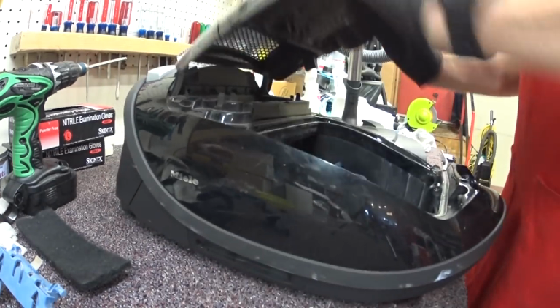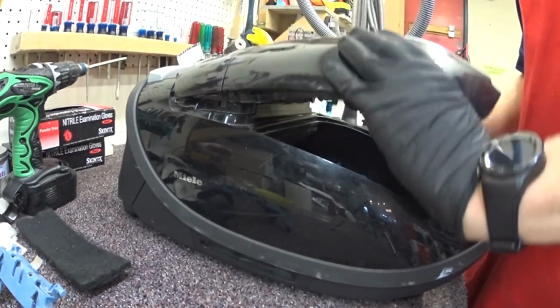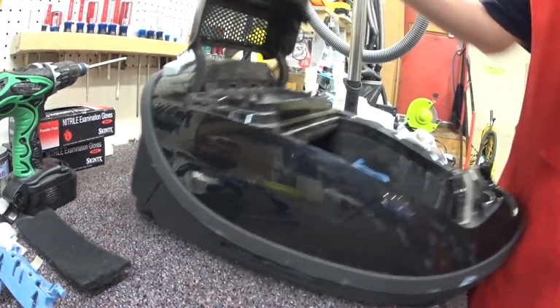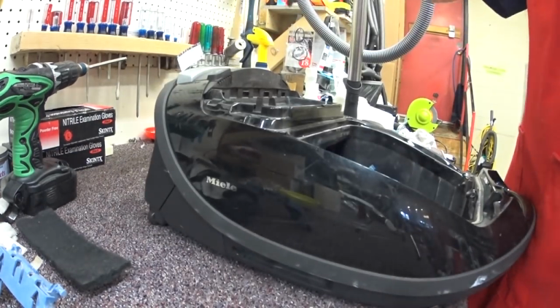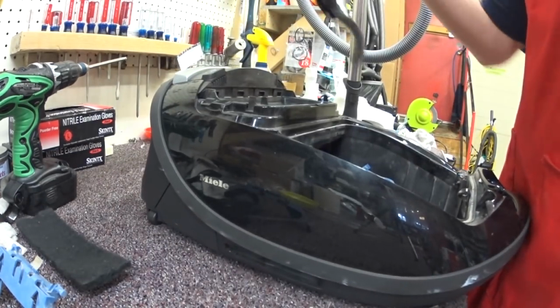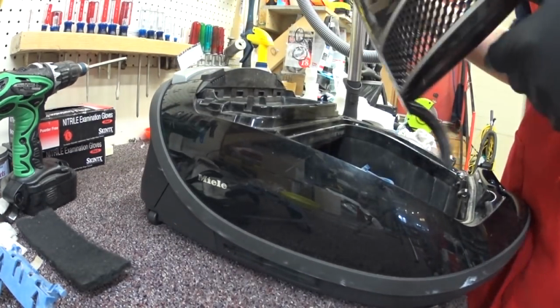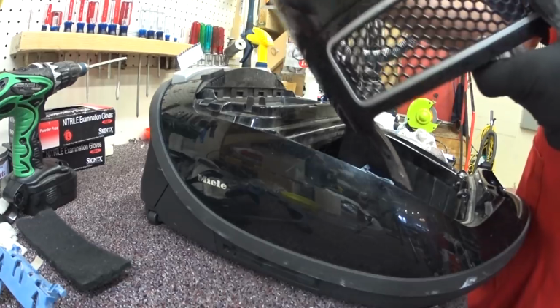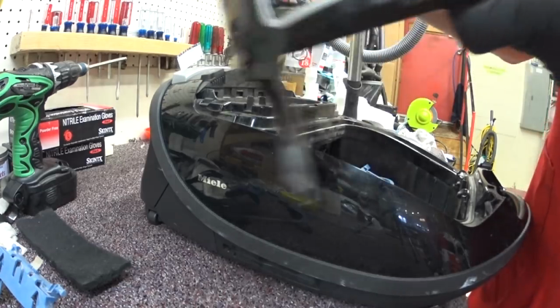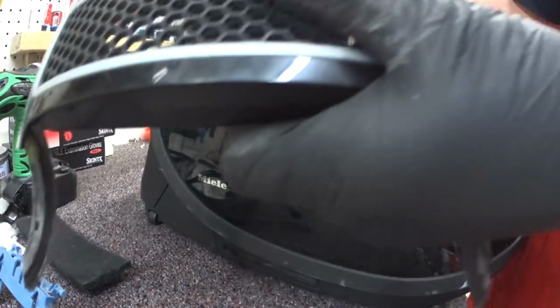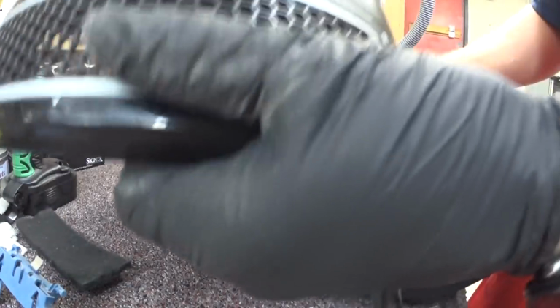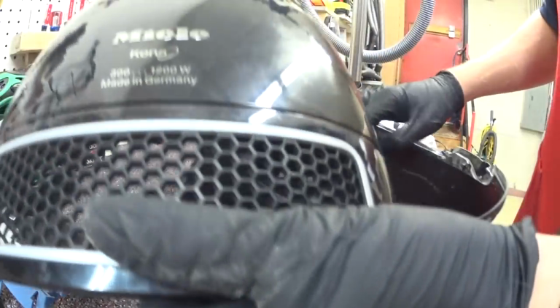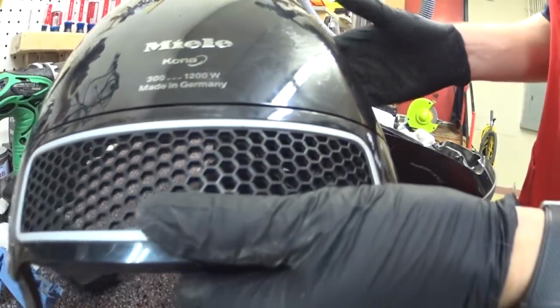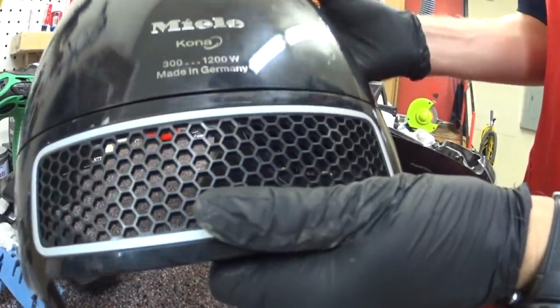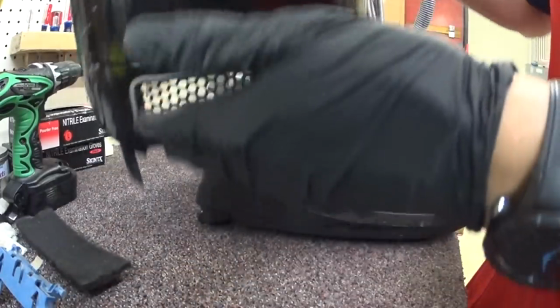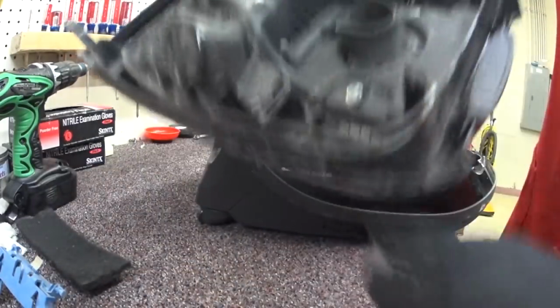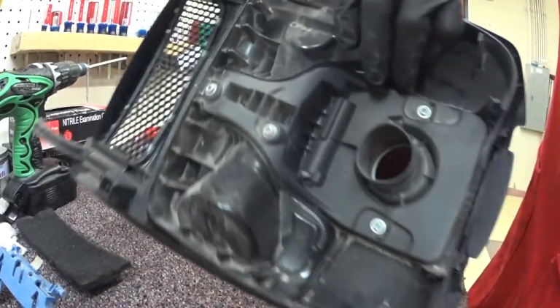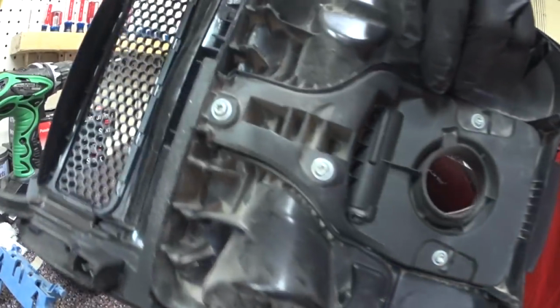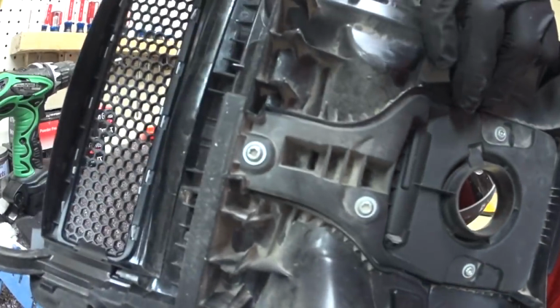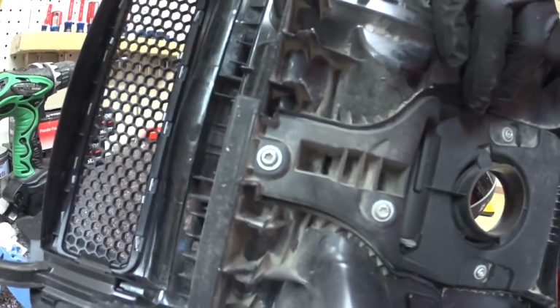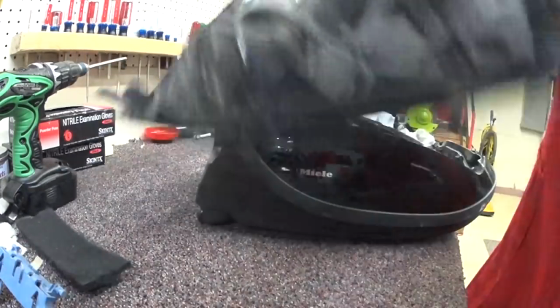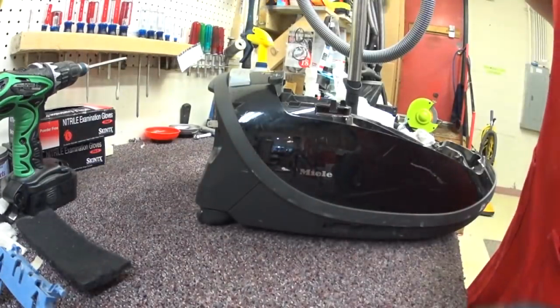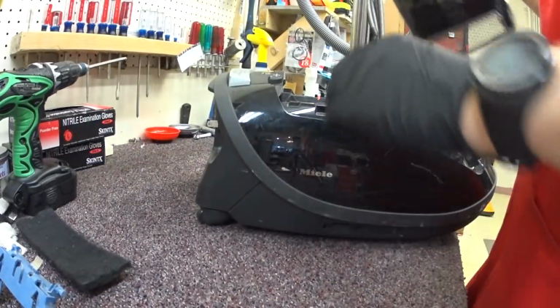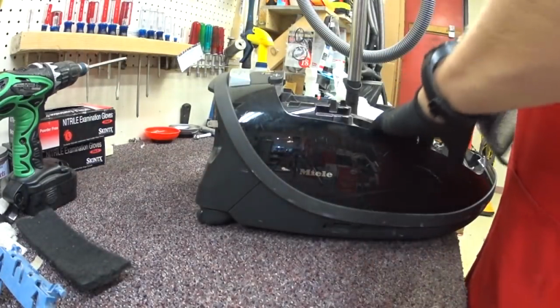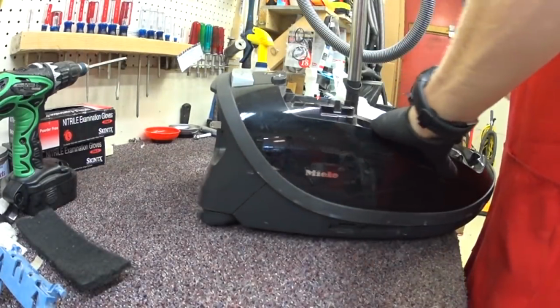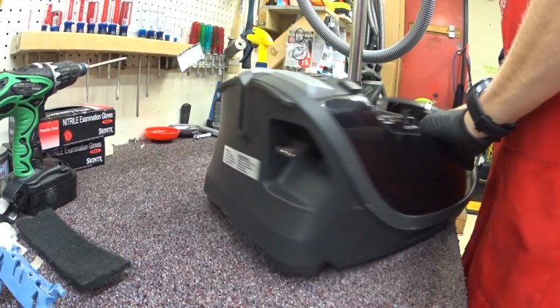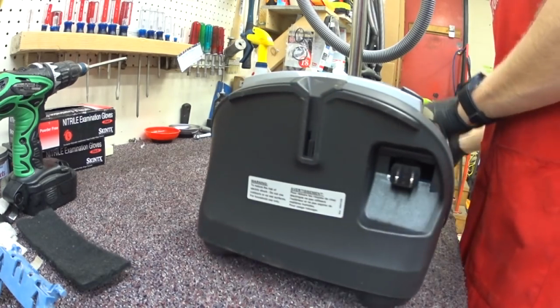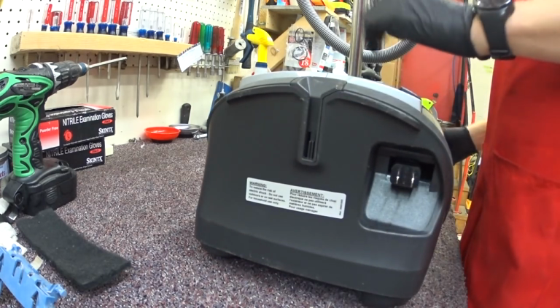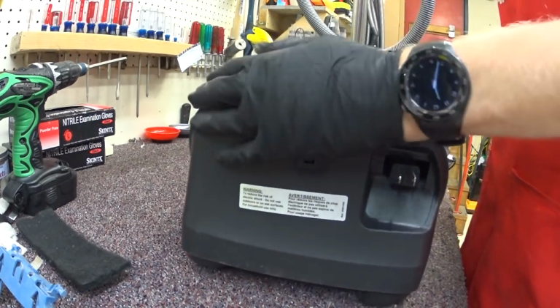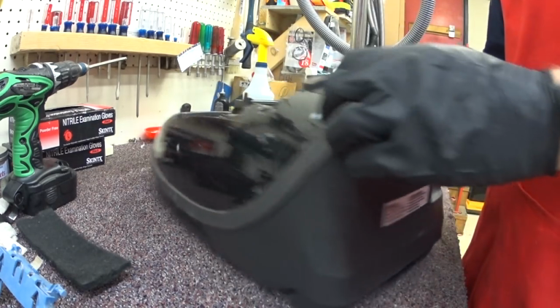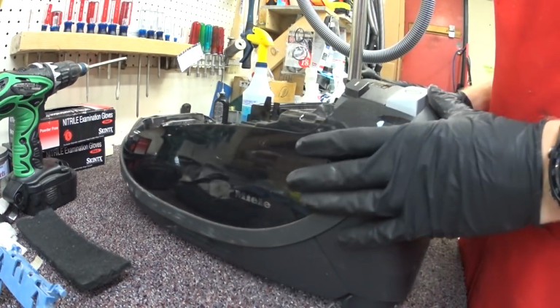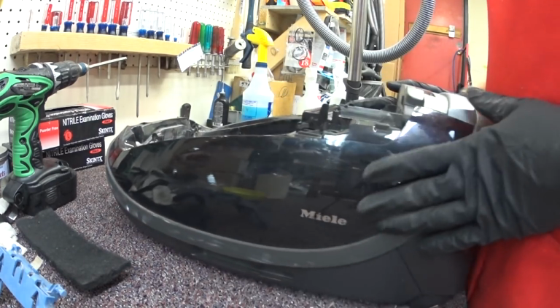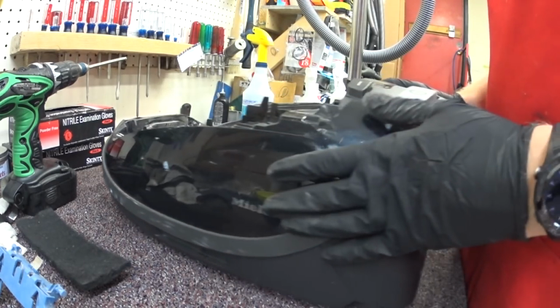This lid just pops right off. Again, don't try this at home. You can see that nastiness there. Wash that.